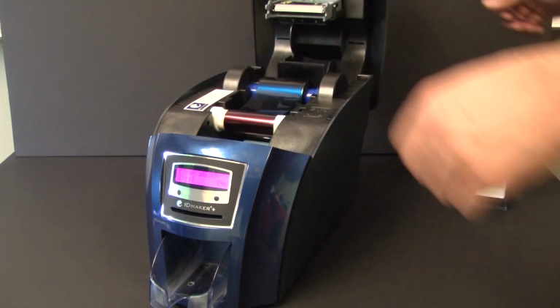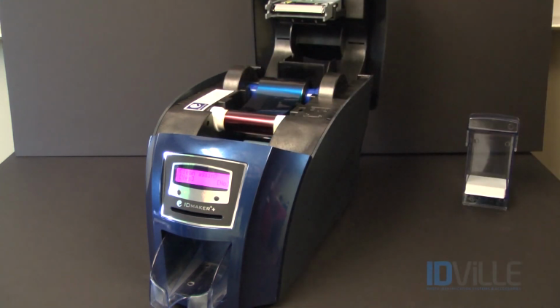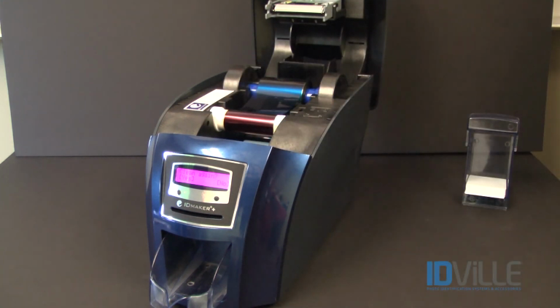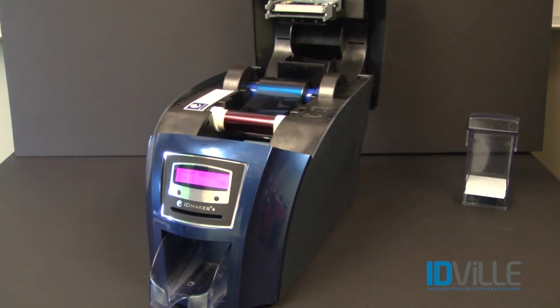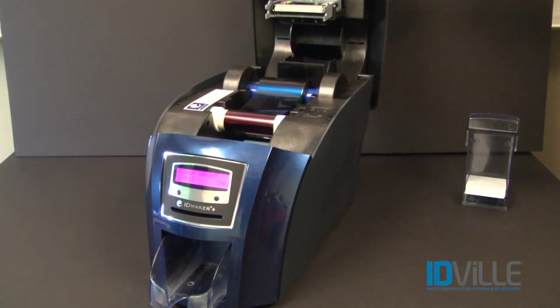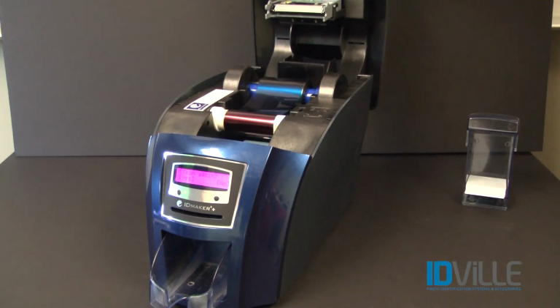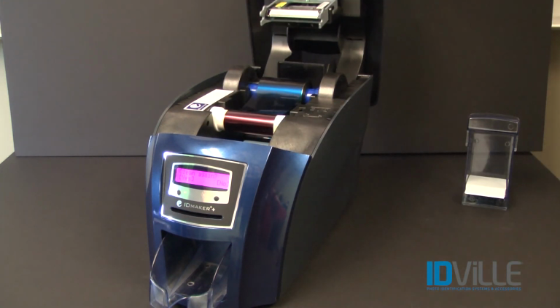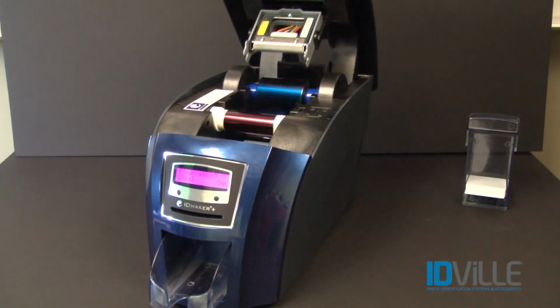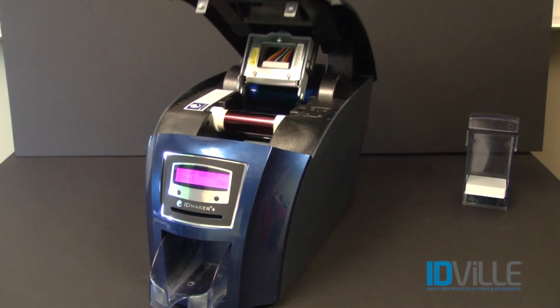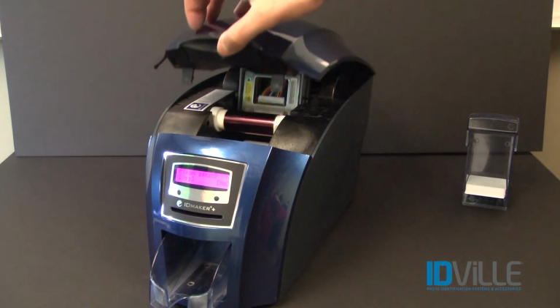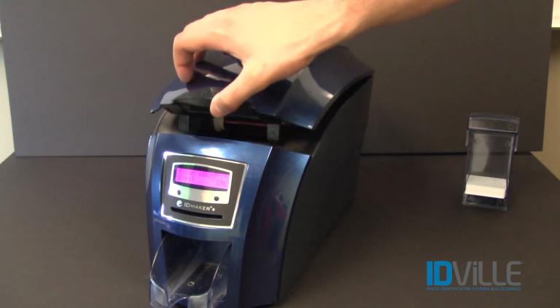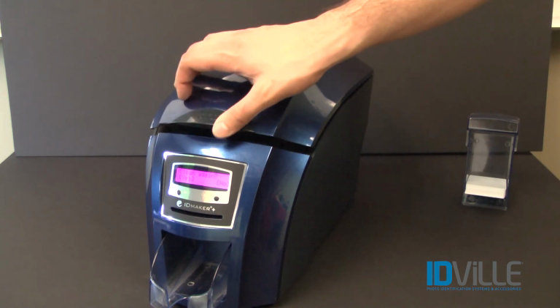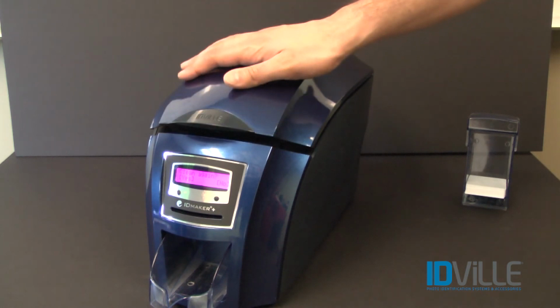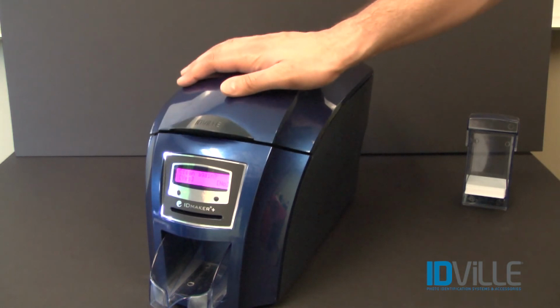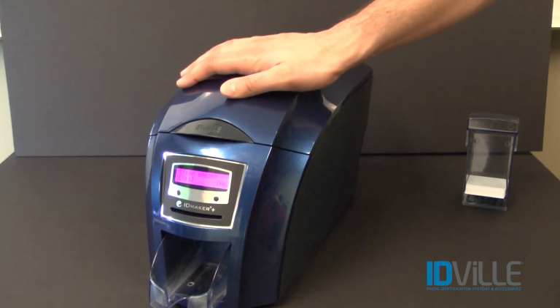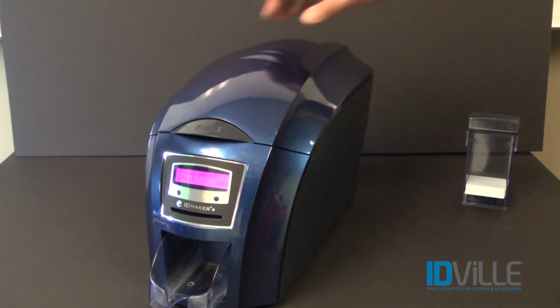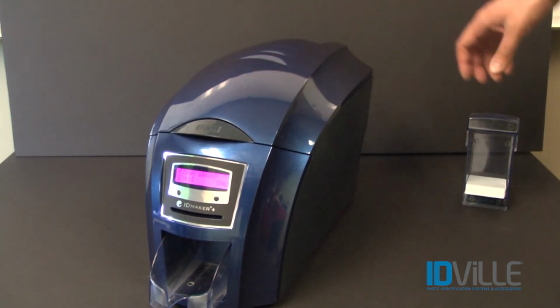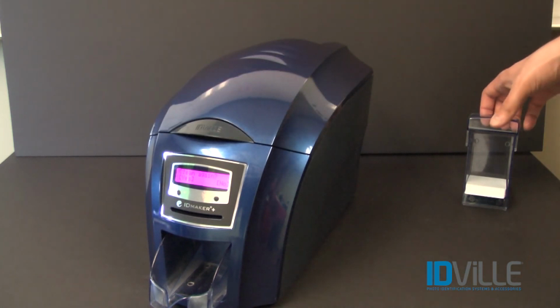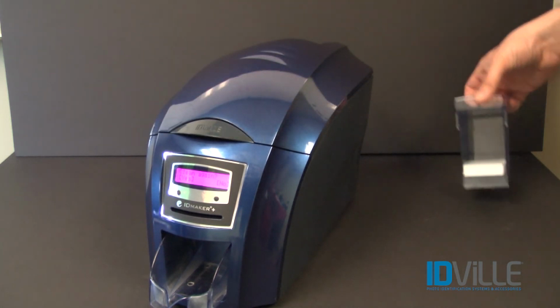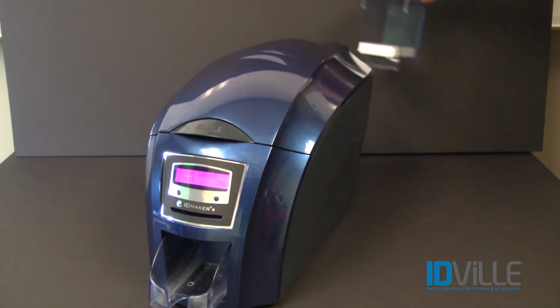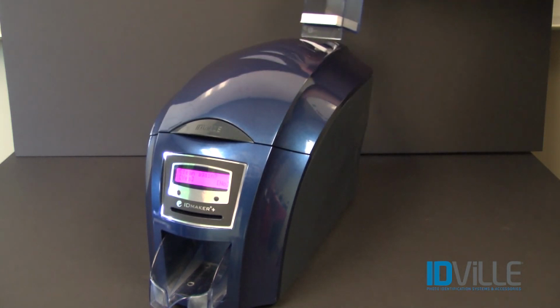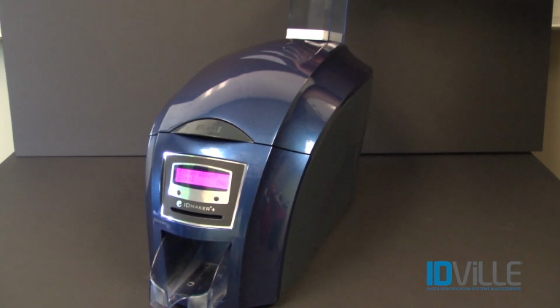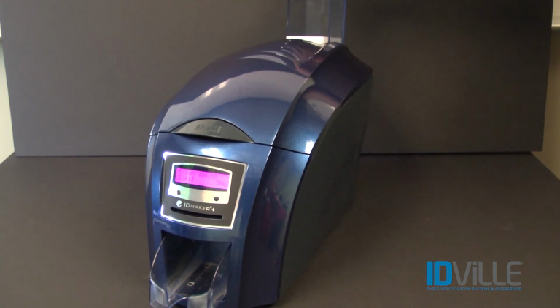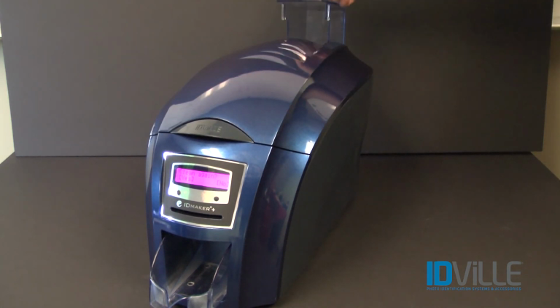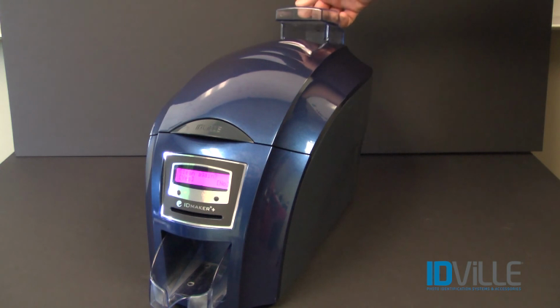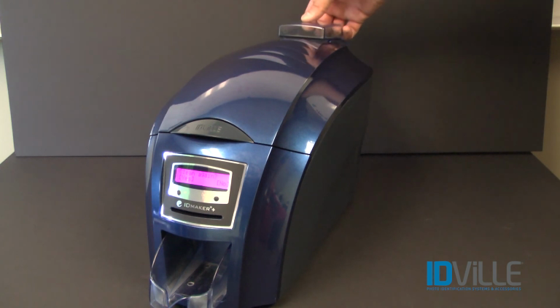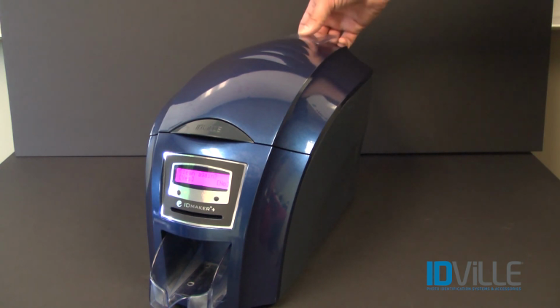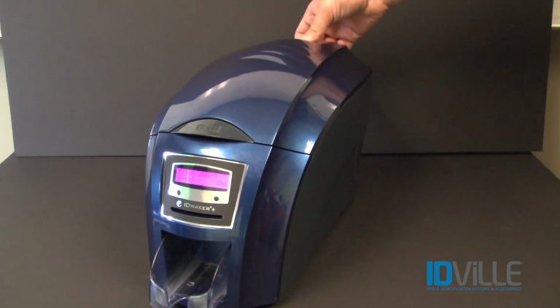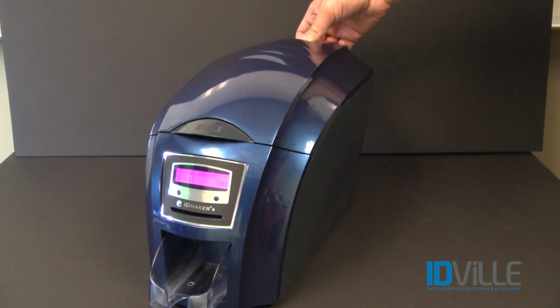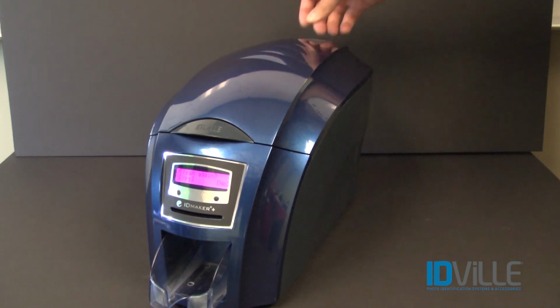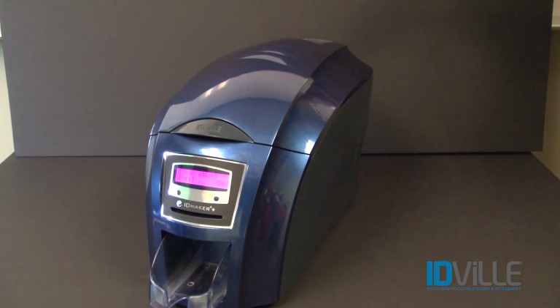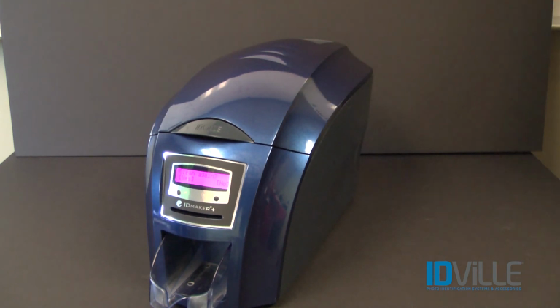To ensure optimal print quality and to extend the life of your printer, we recommend cleaning your printer every time you replace the ribbon.